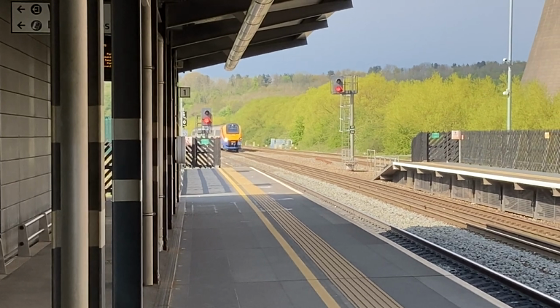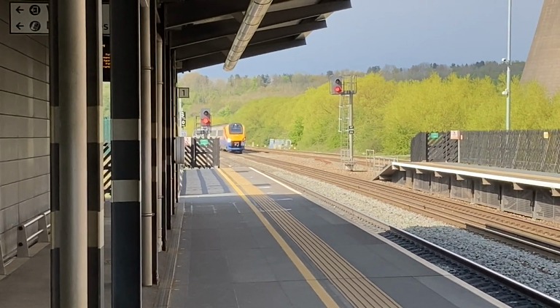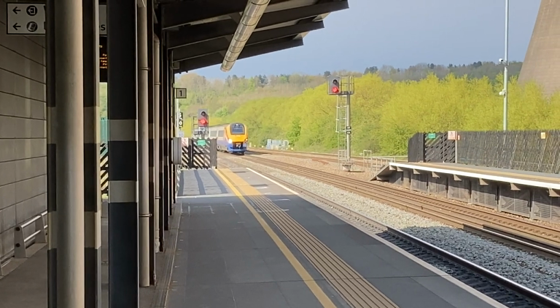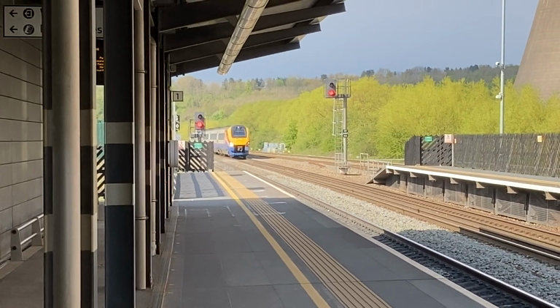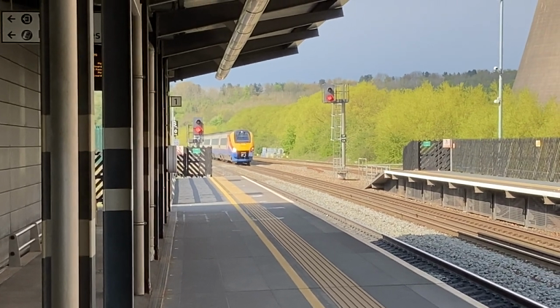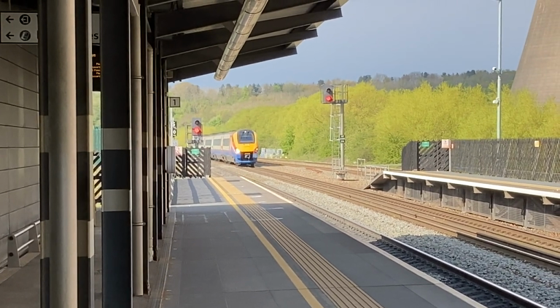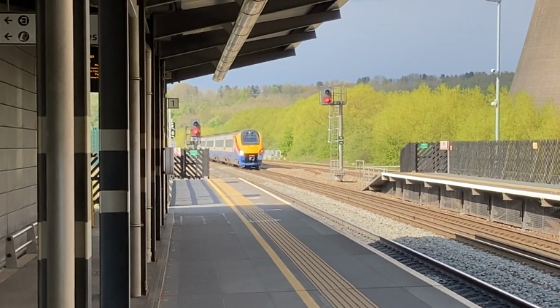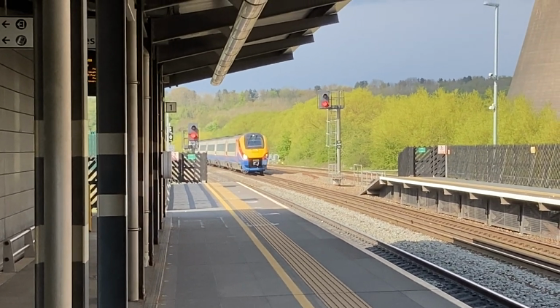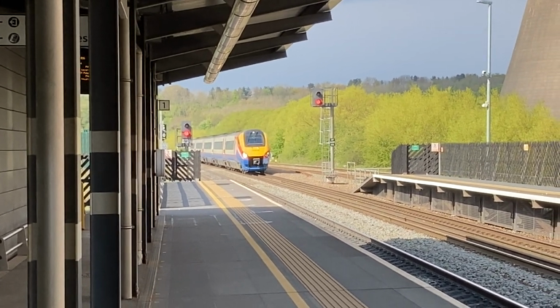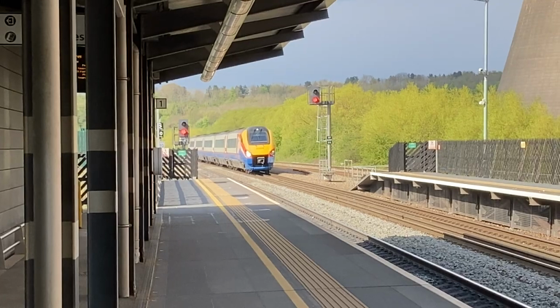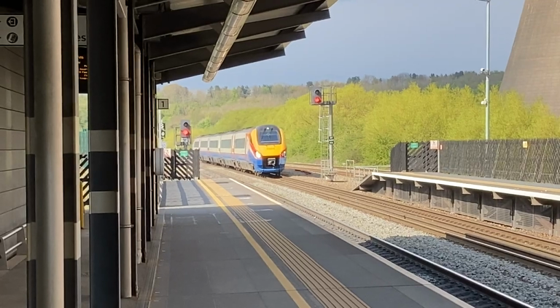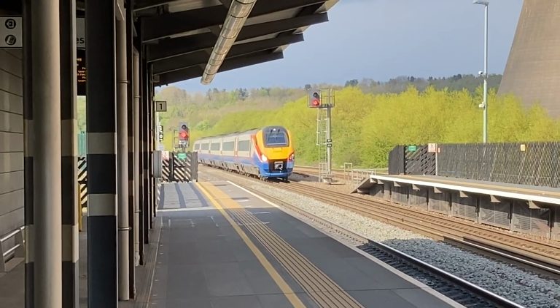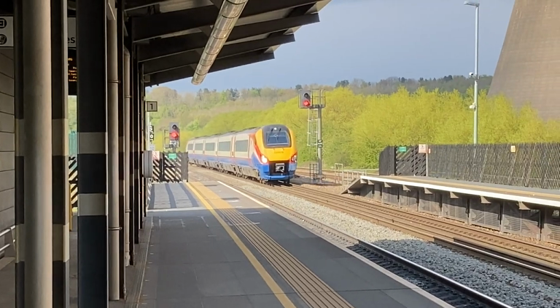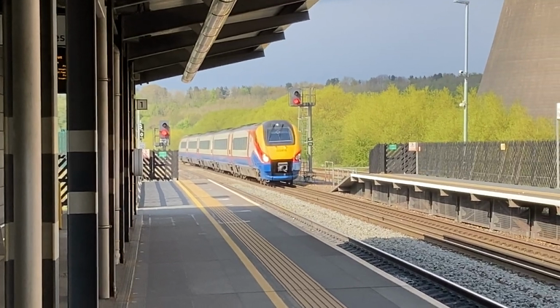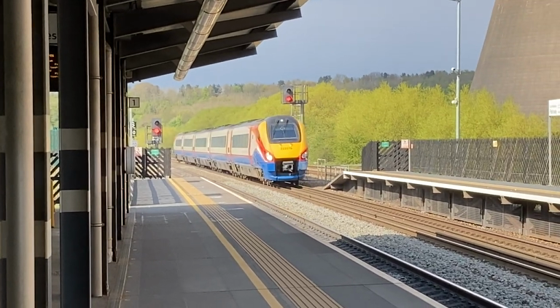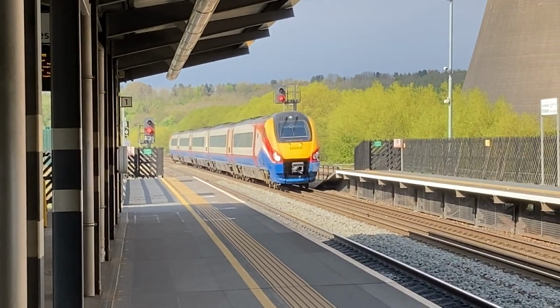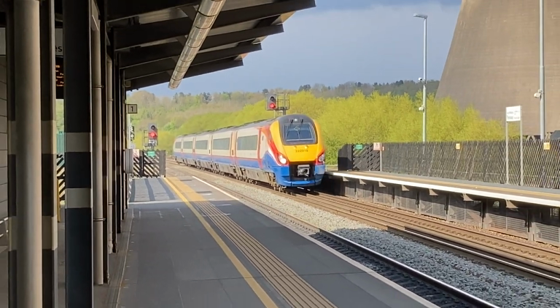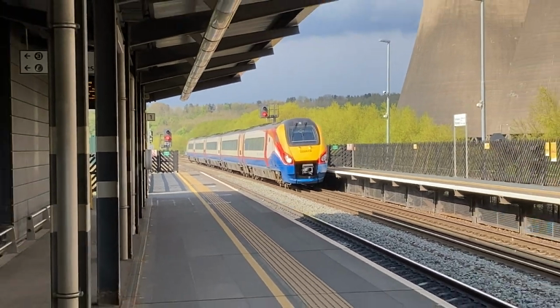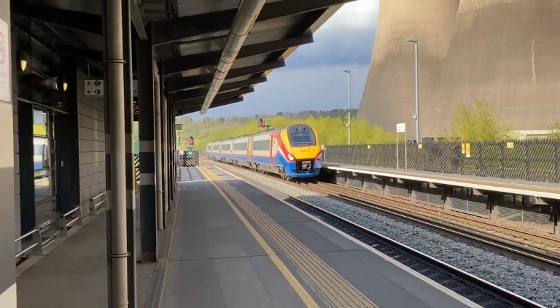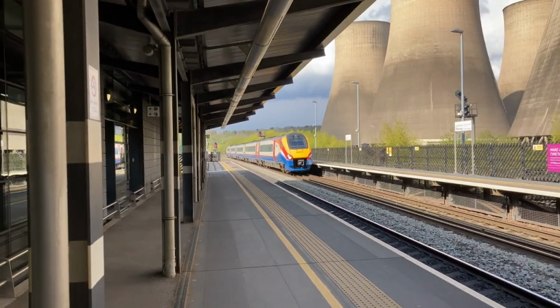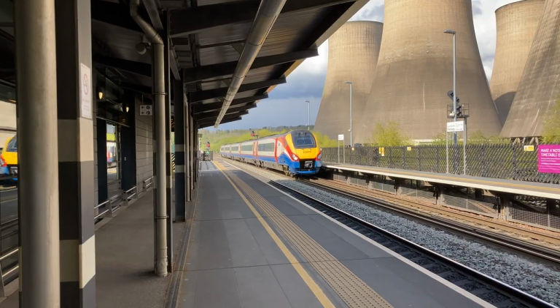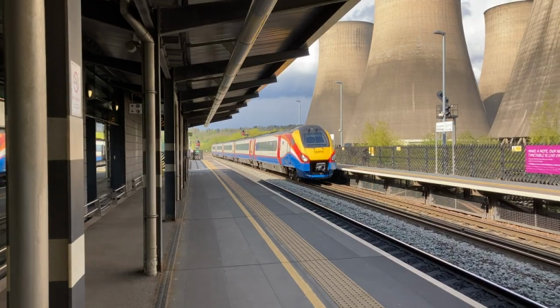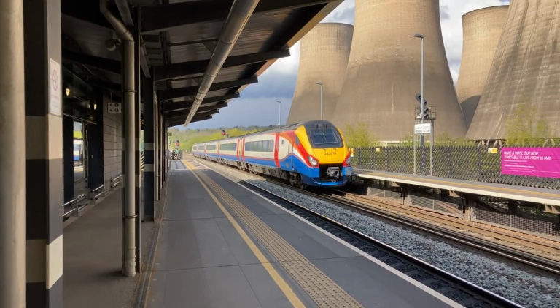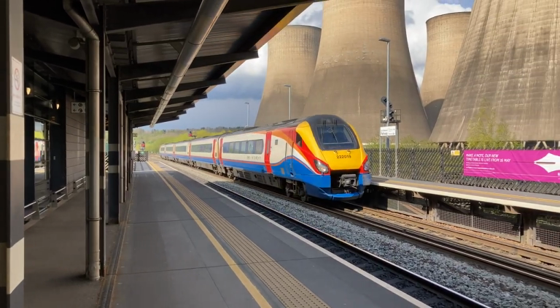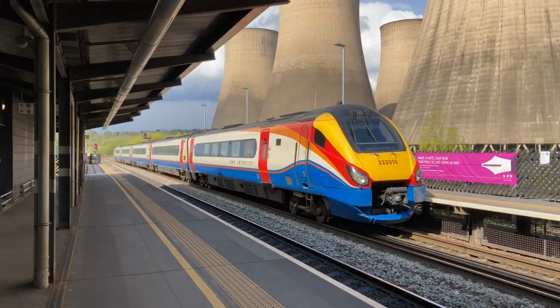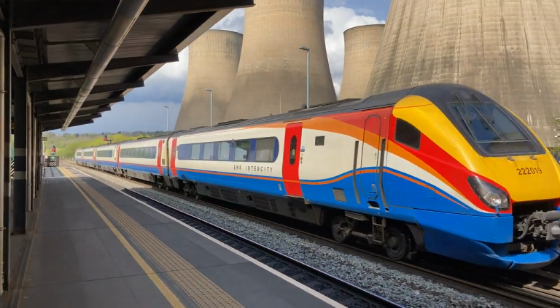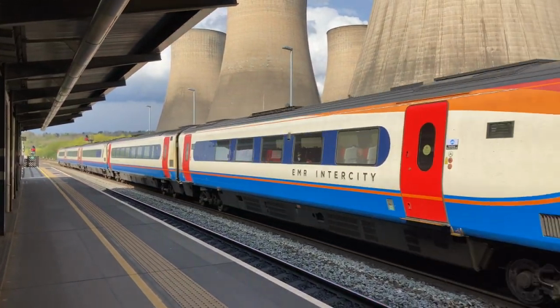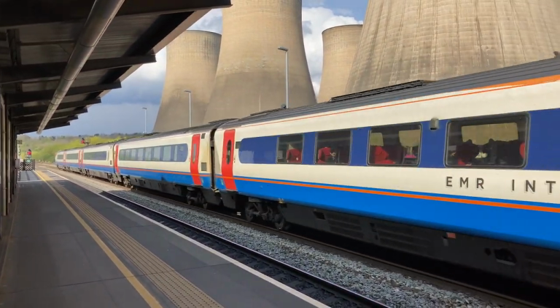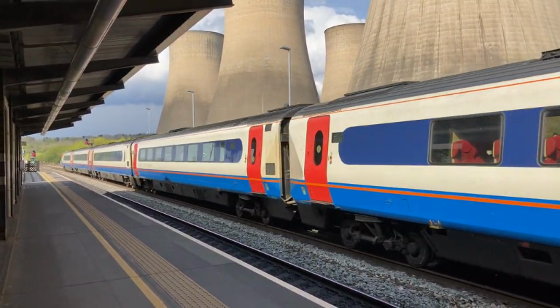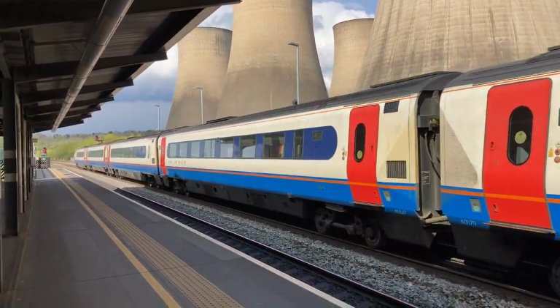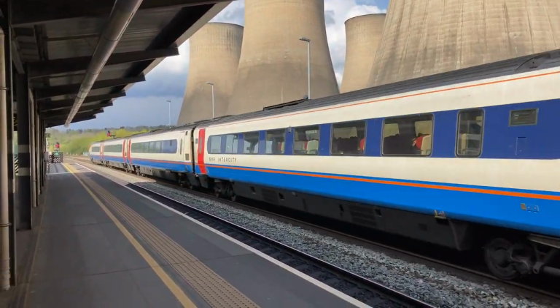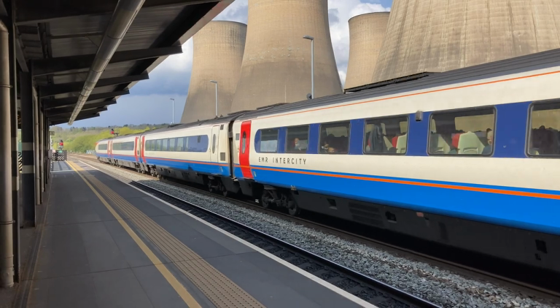The station is in southwest Nottinghamshire, and it's less than a mile away from both Leicestershire and Derbyshire. The three-letter code is EMD.